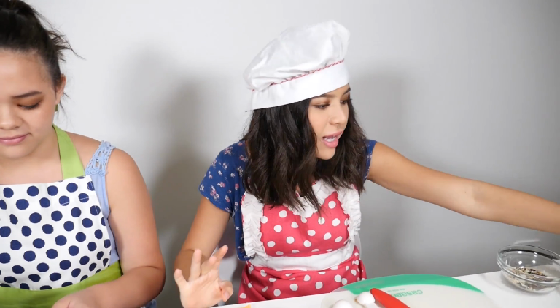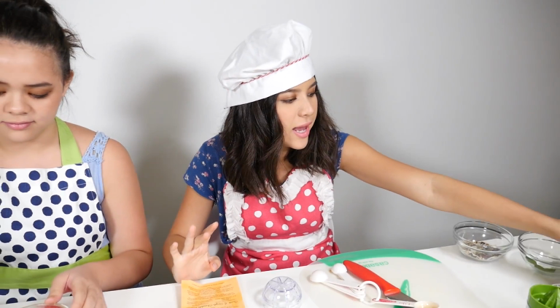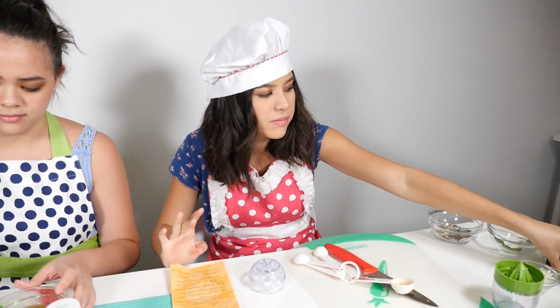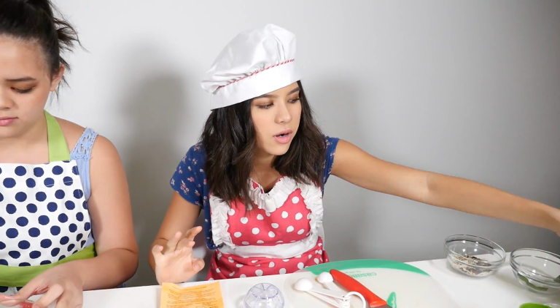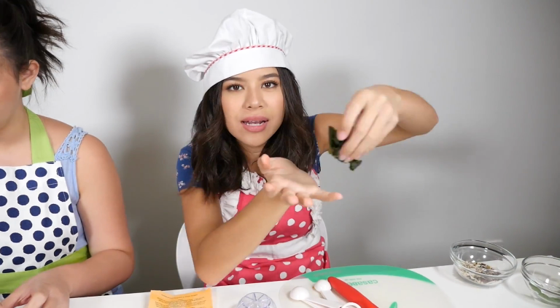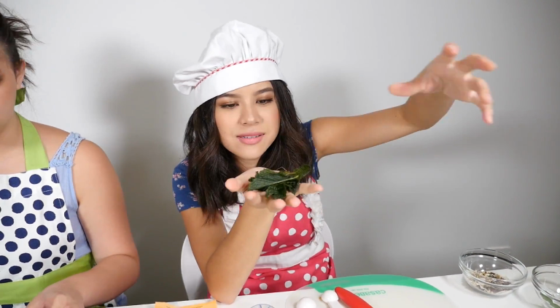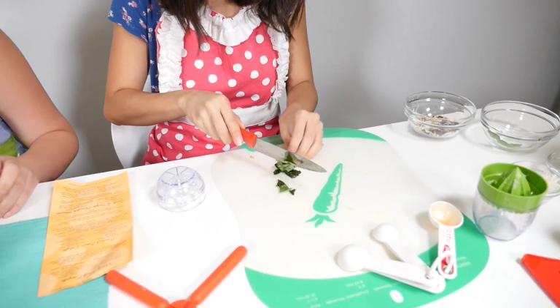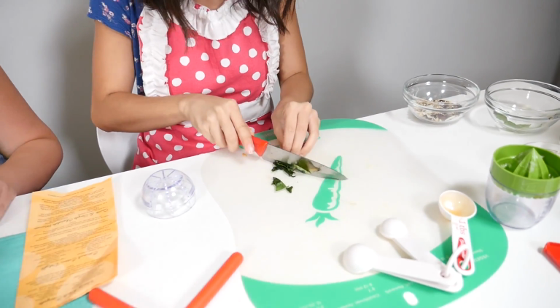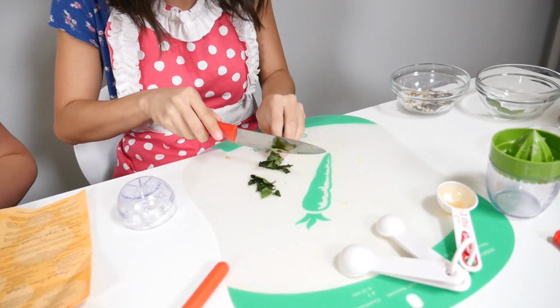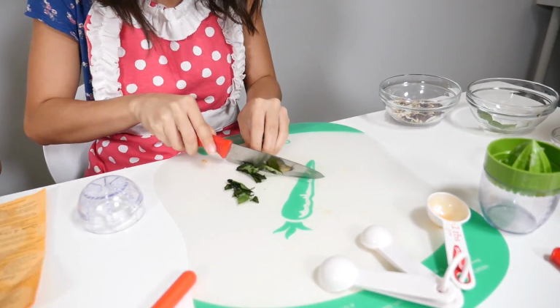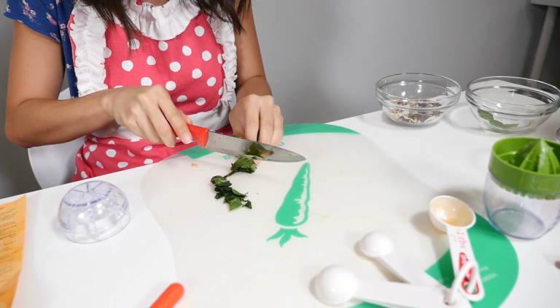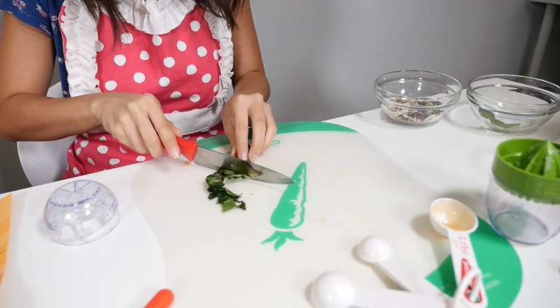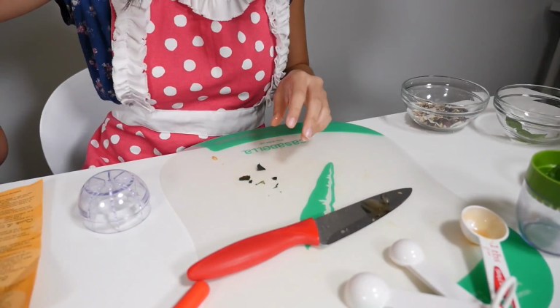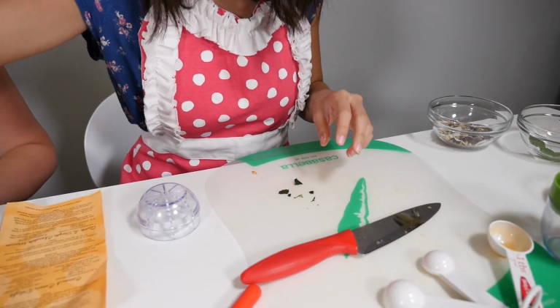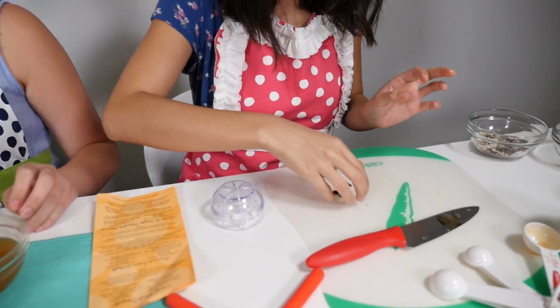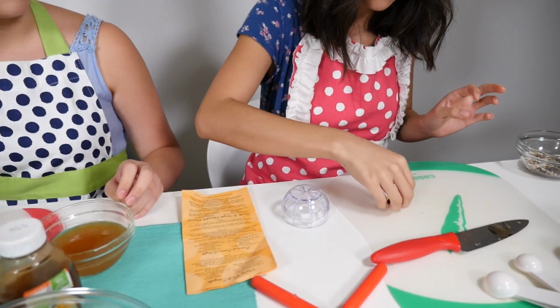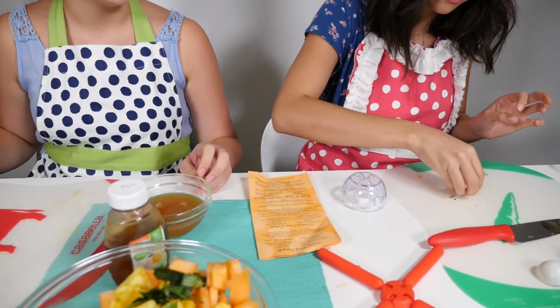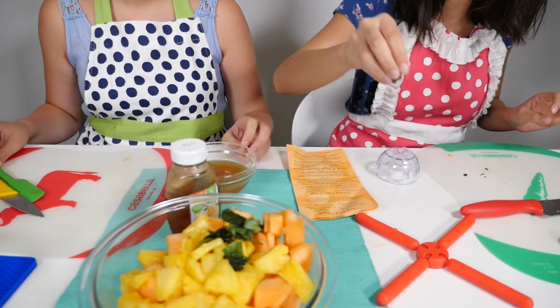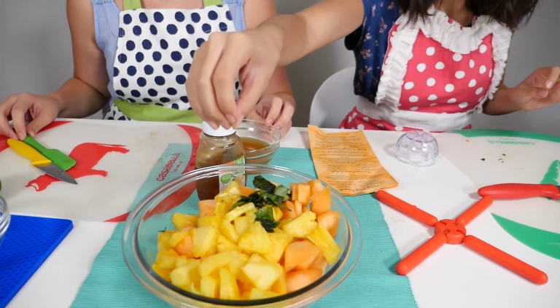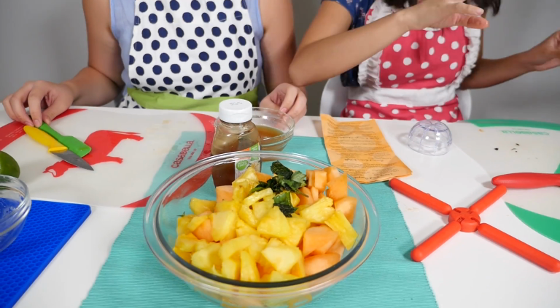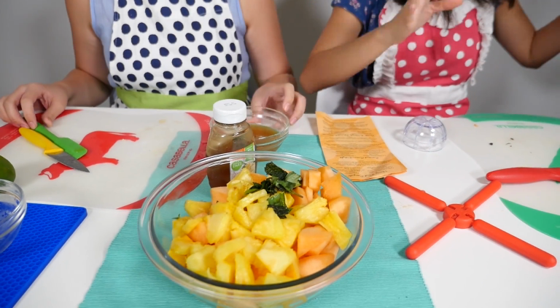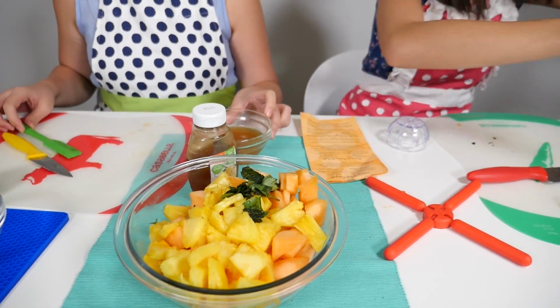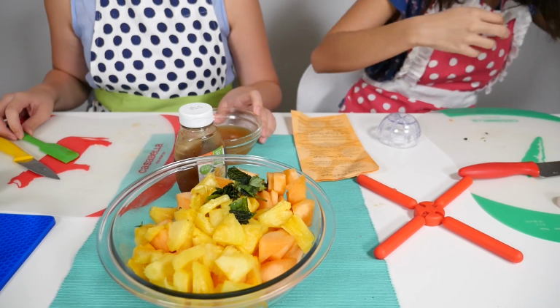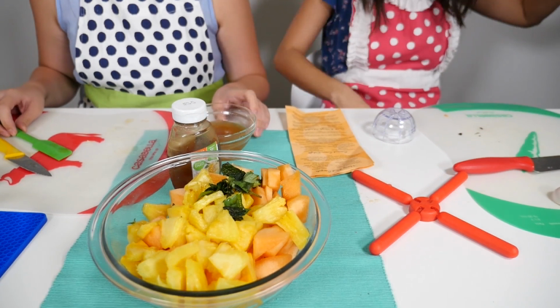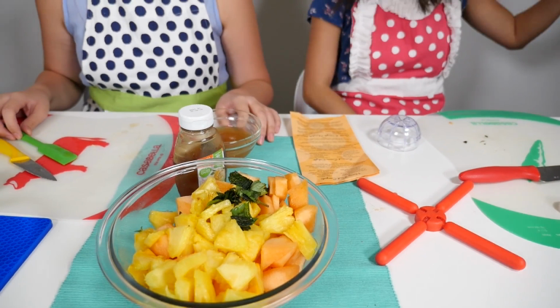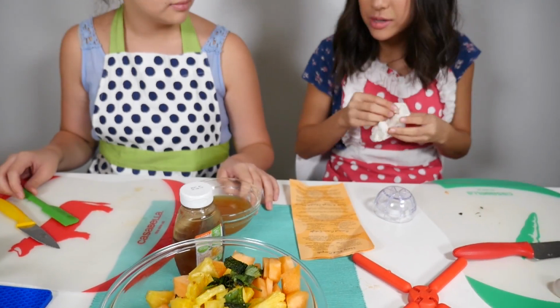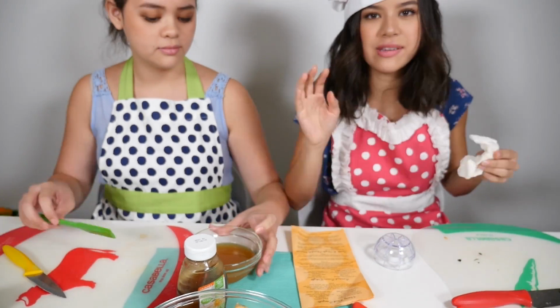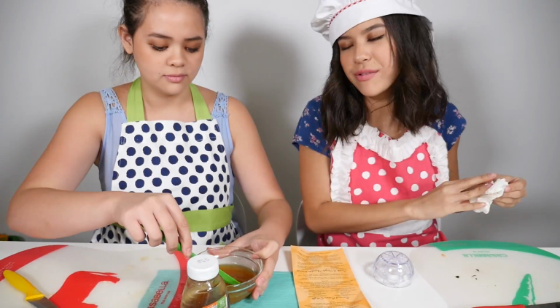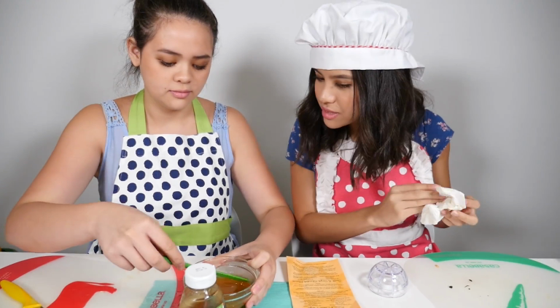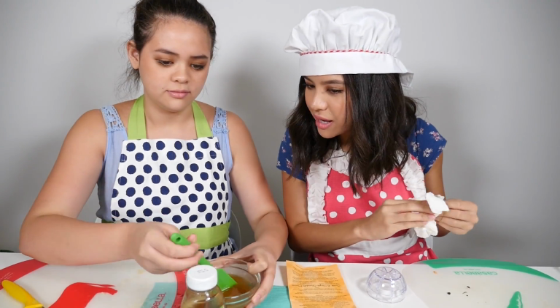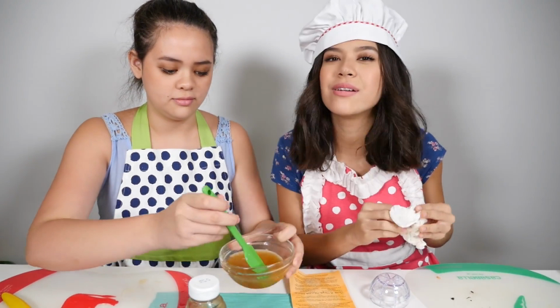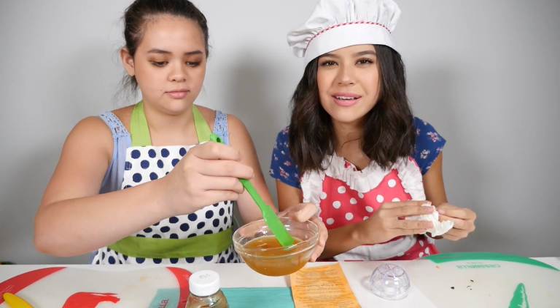Let's add our mint. Now what we do is we pour our sauce into our fruit and we mix.